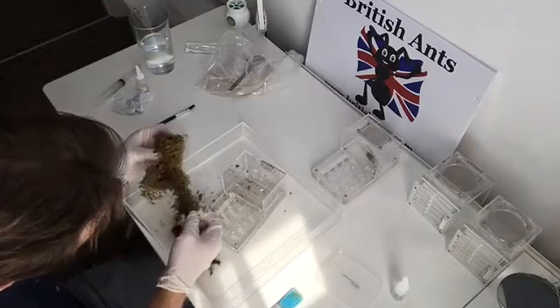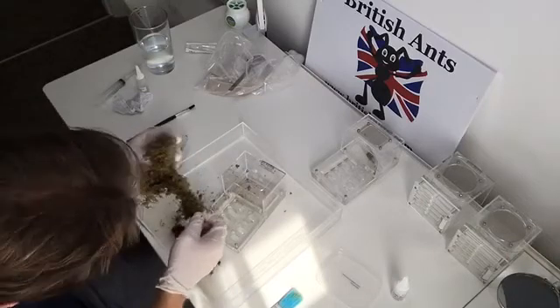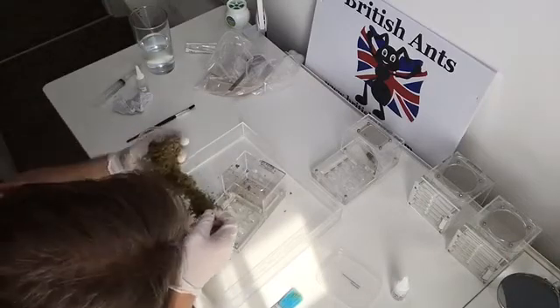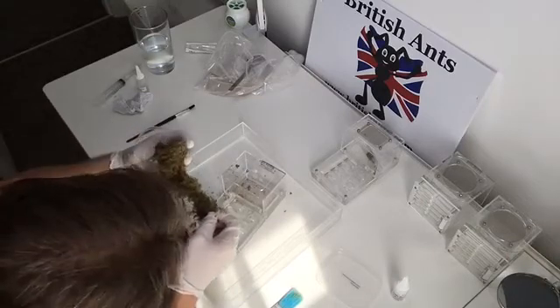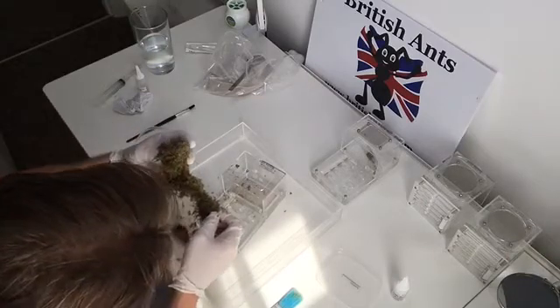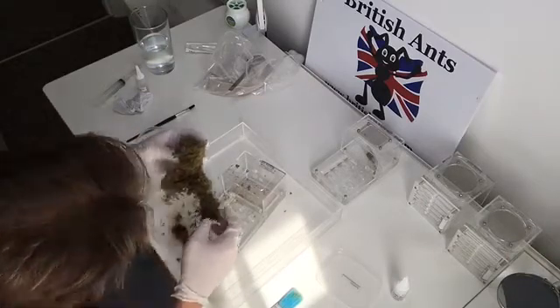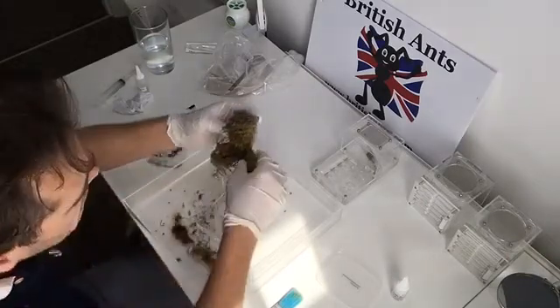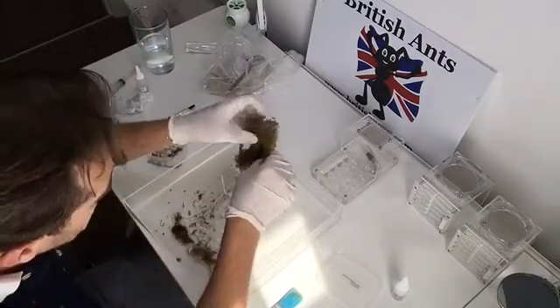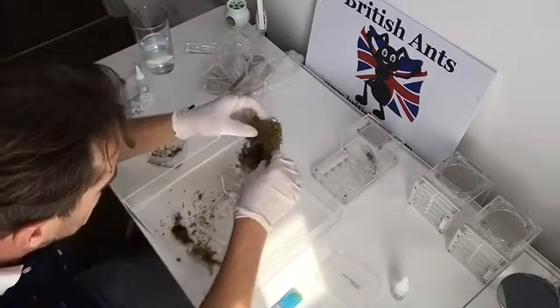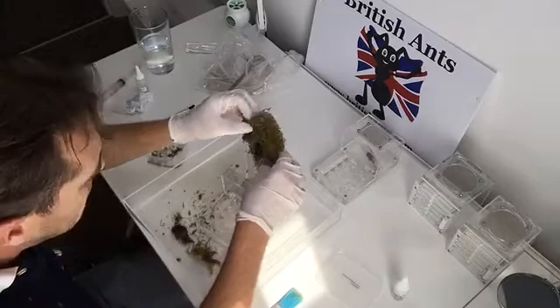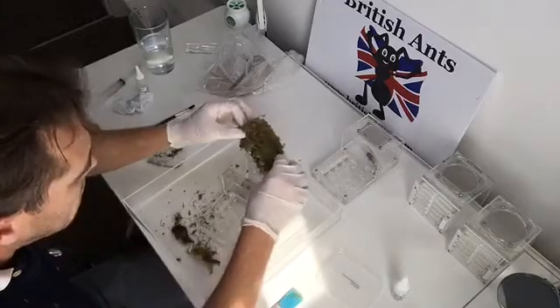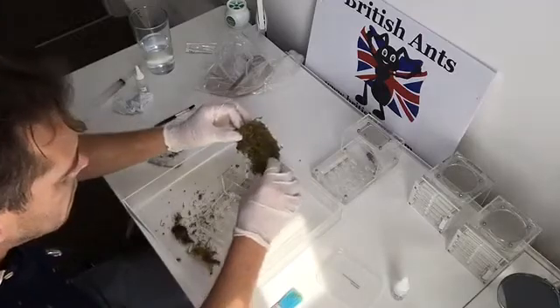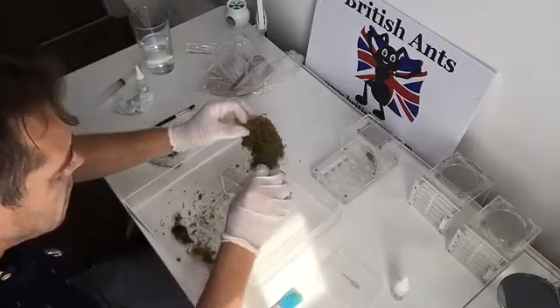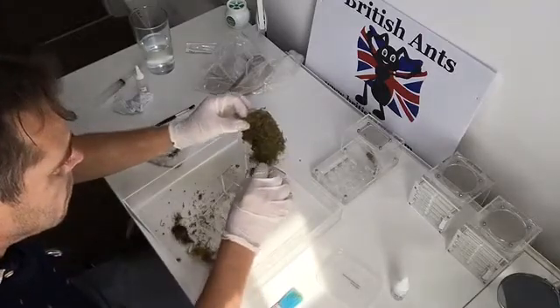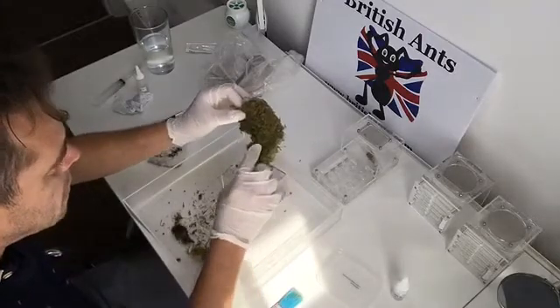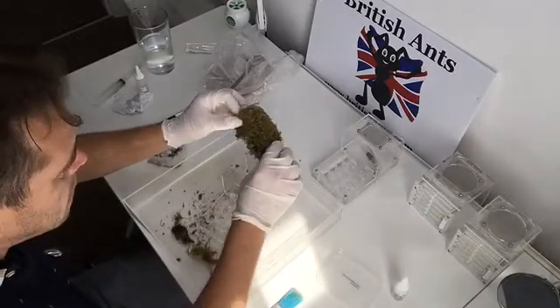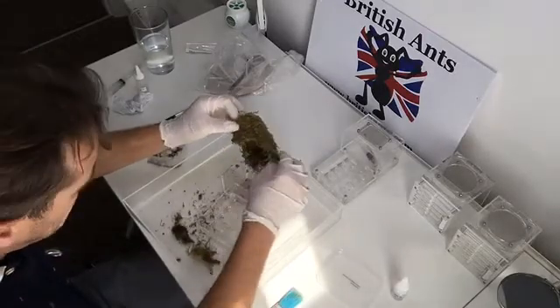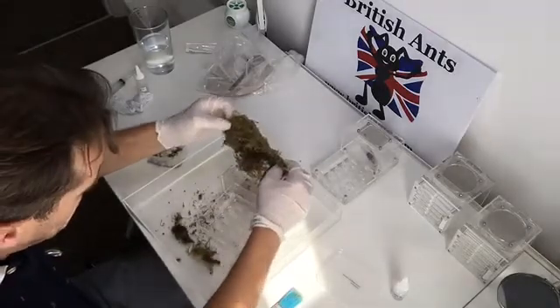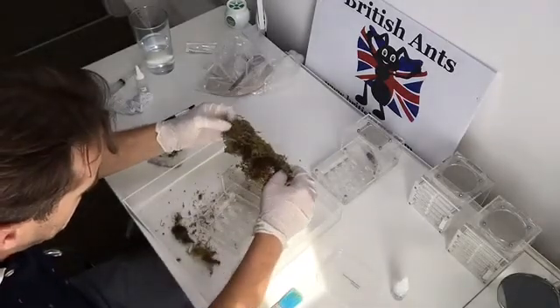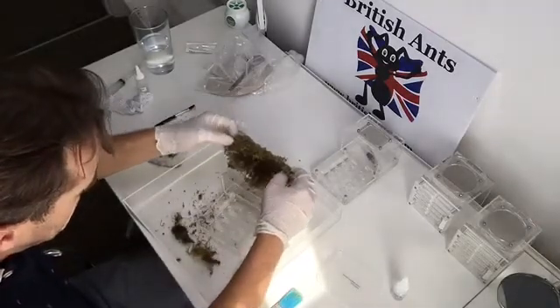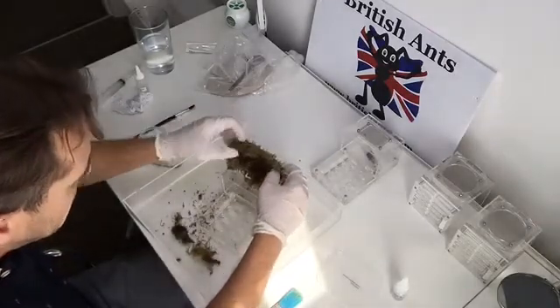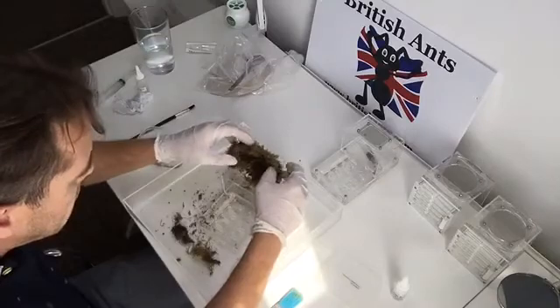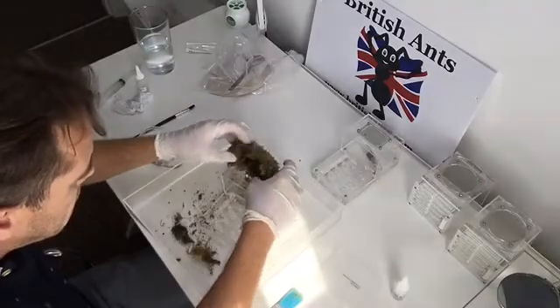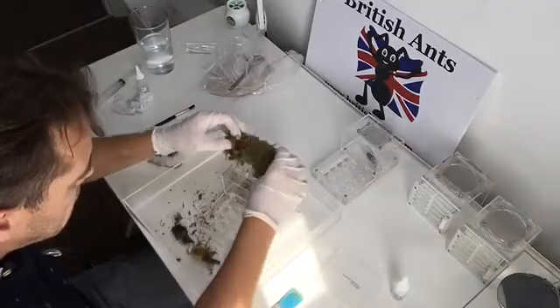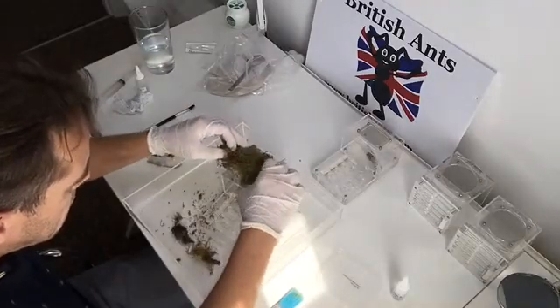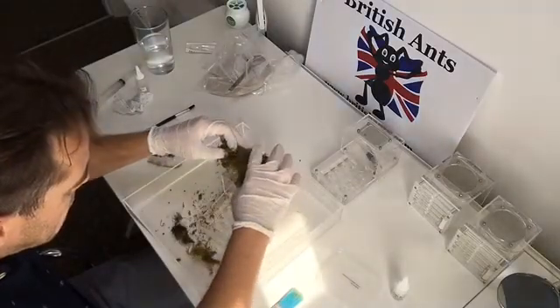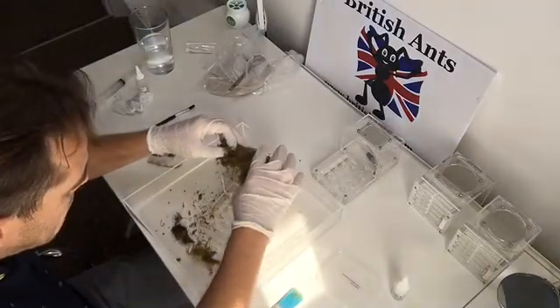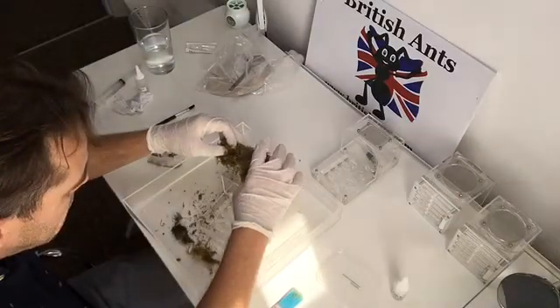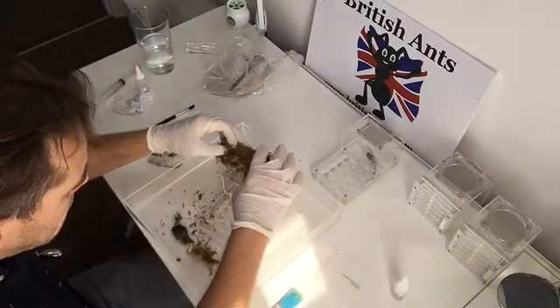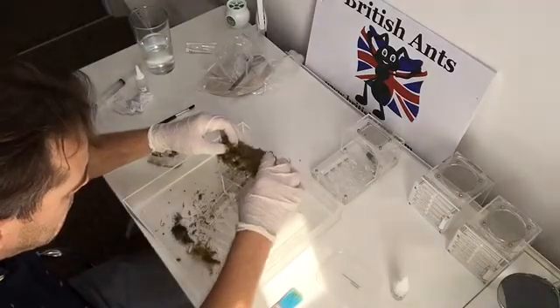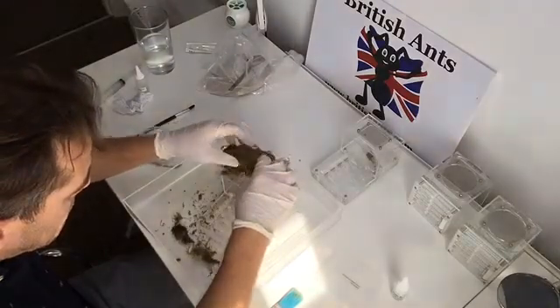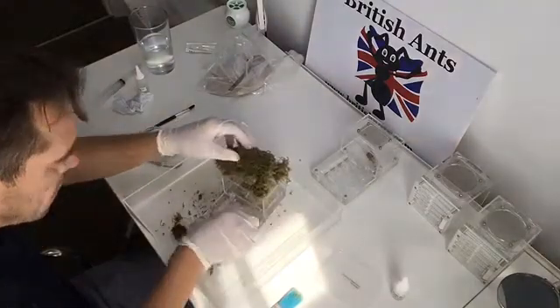This does take a considerable amount of time, because even when you think you've got them all there's always another, or there are a few pupae. It's just taking your time. I have cut about 35 minutes out of the middle of this video, just to save you from going into a coma.